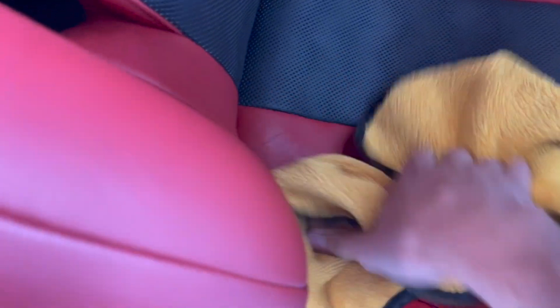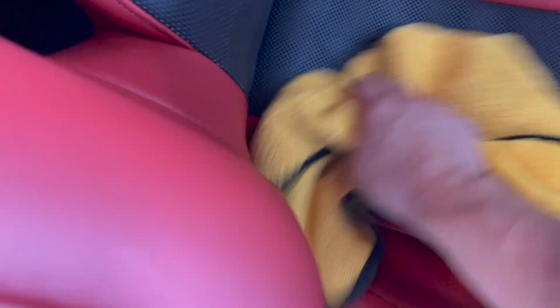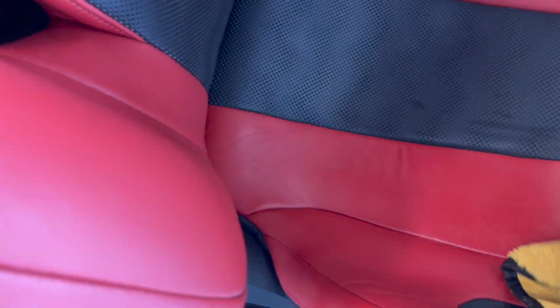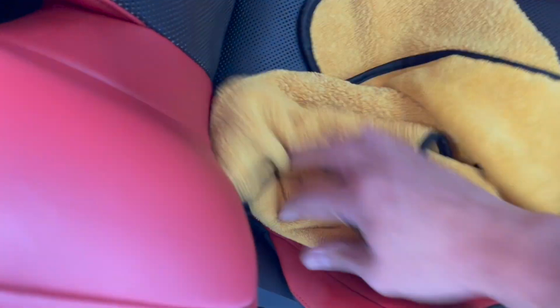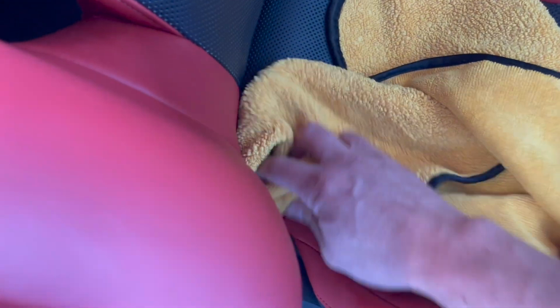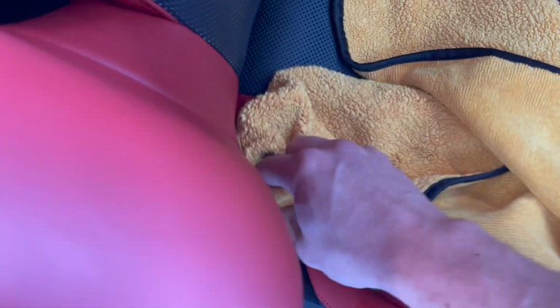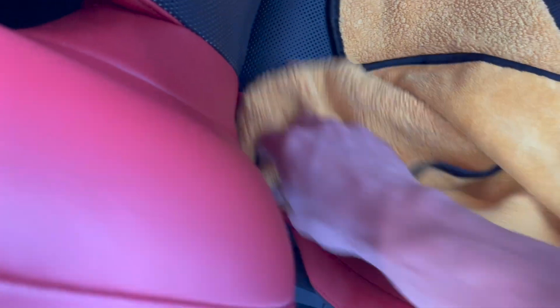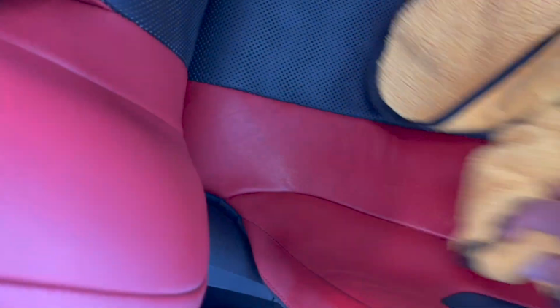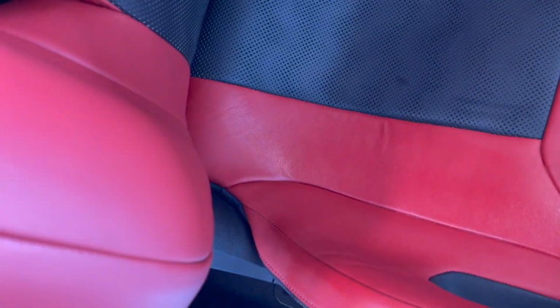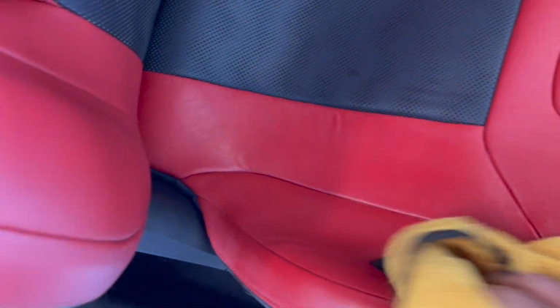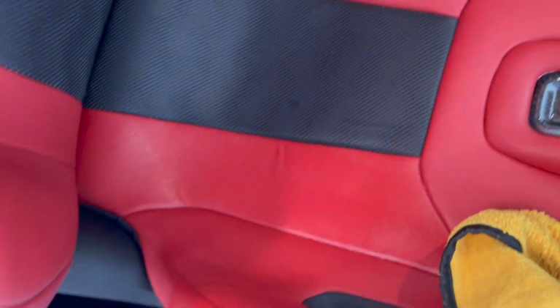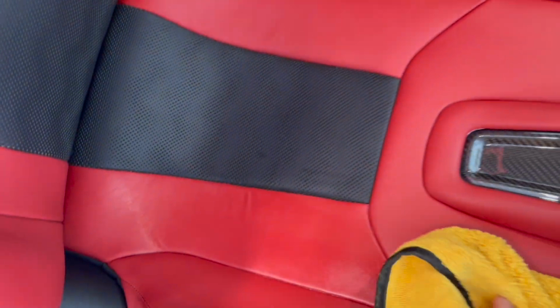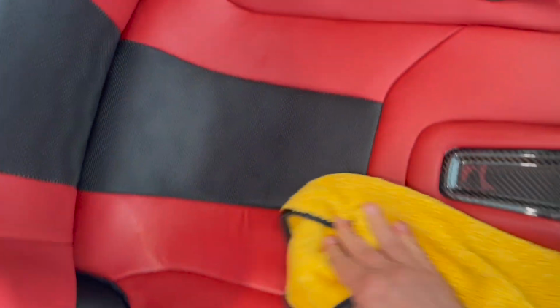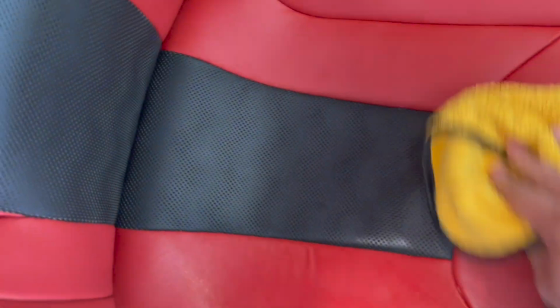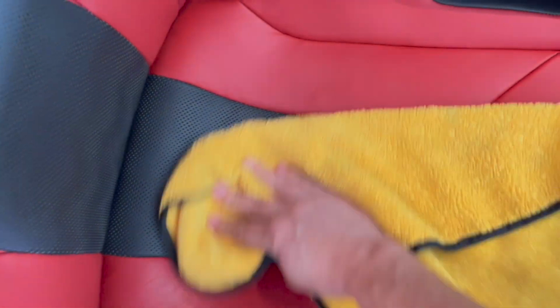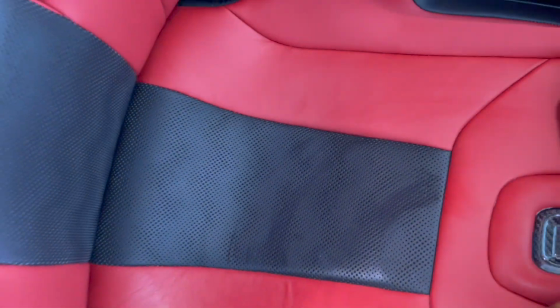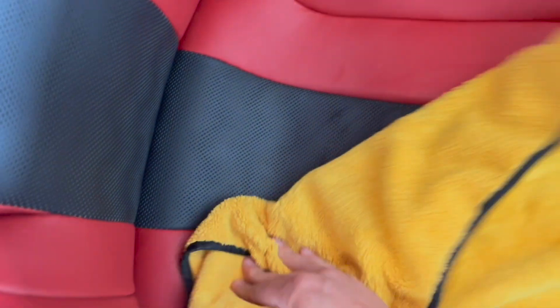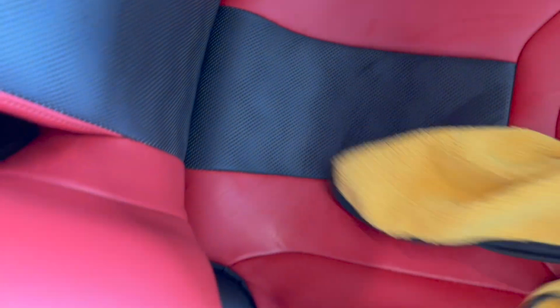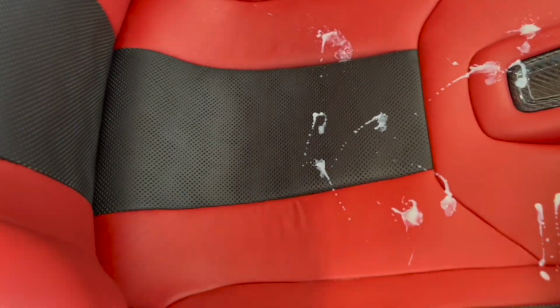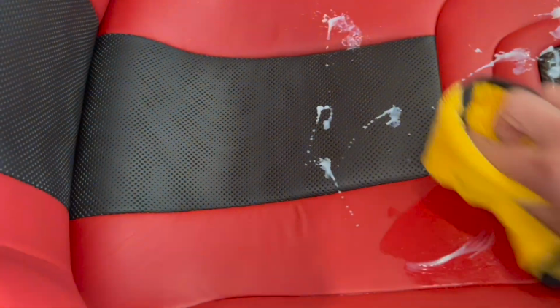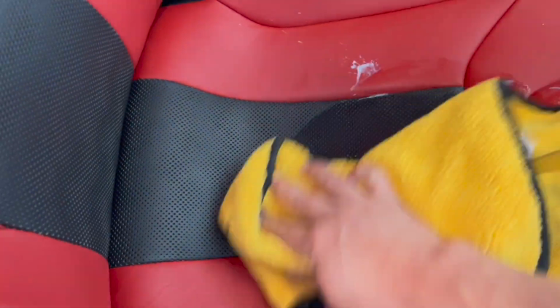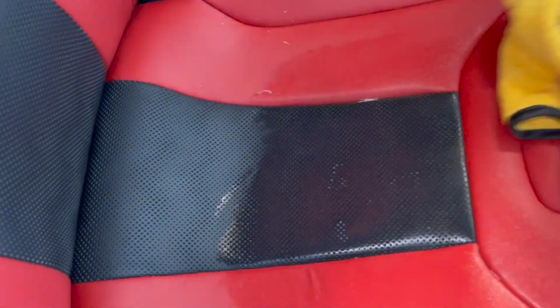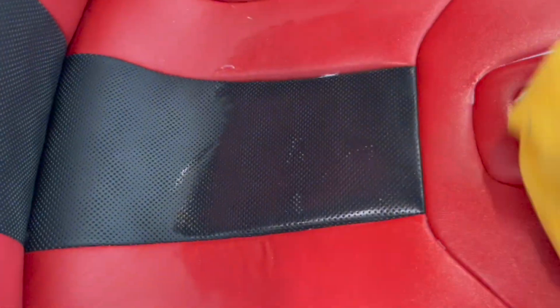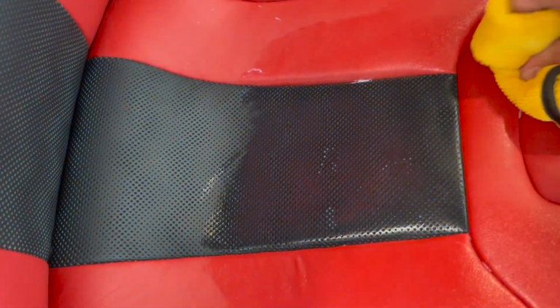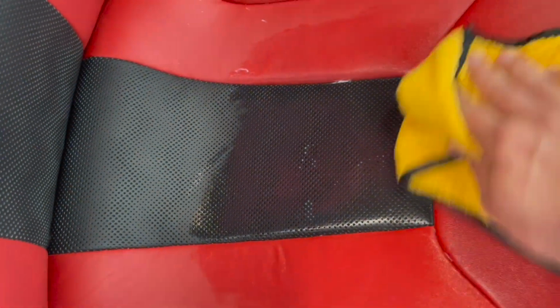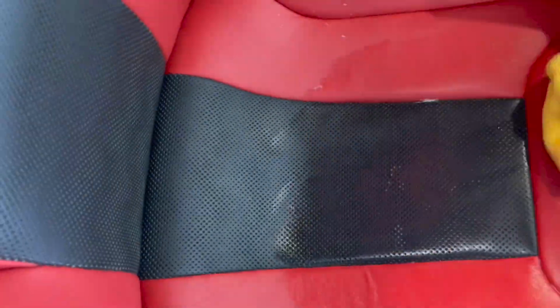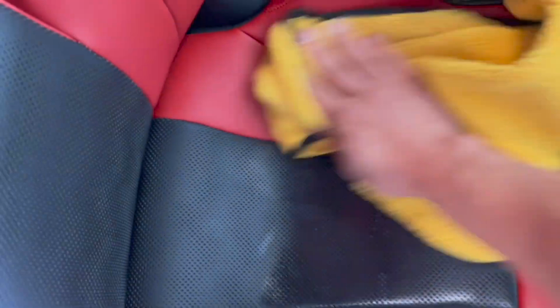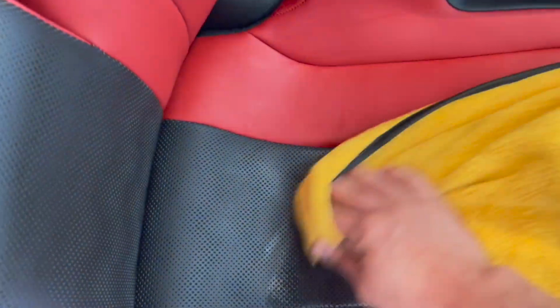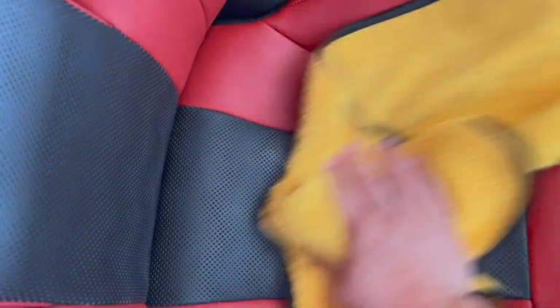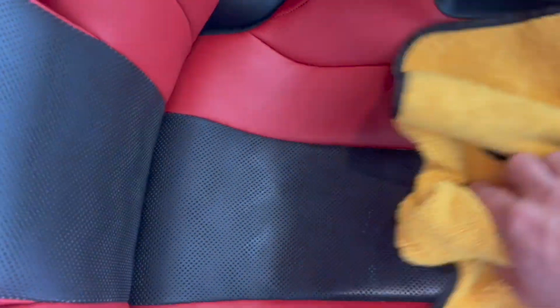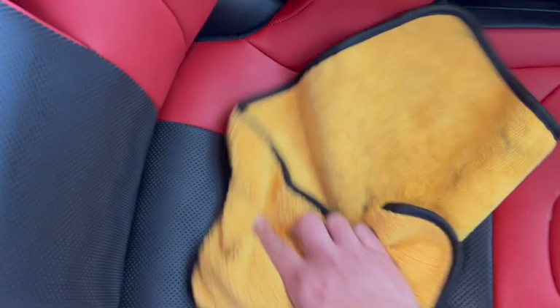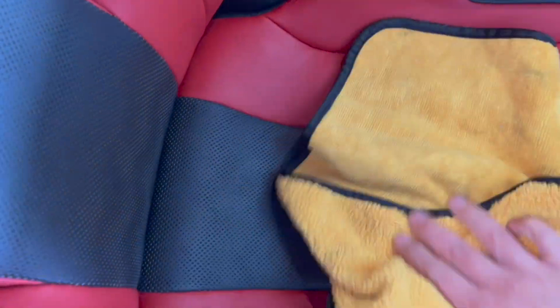The bottle should last you anywhere from three months to six months if you use it weekly. I've had this bottle now for about four months and I'm about two thirds through it, and I use it every week on my seats.